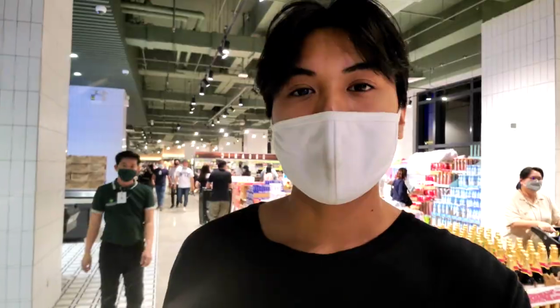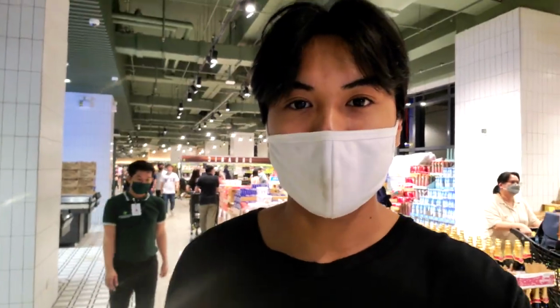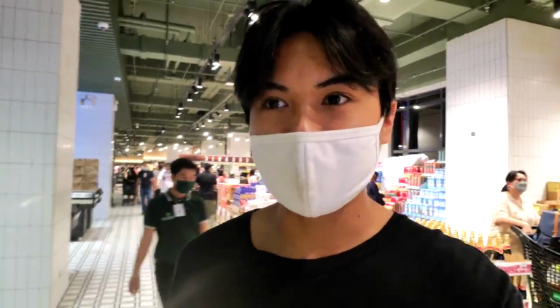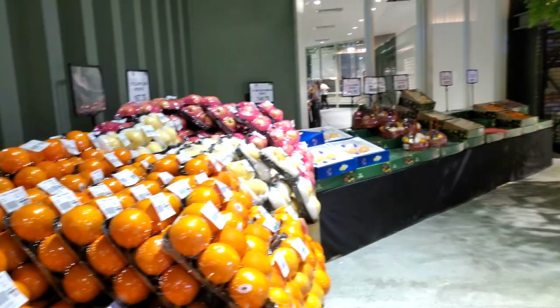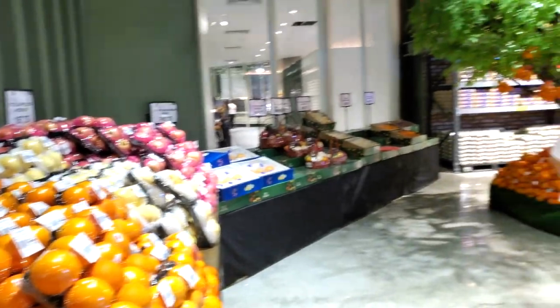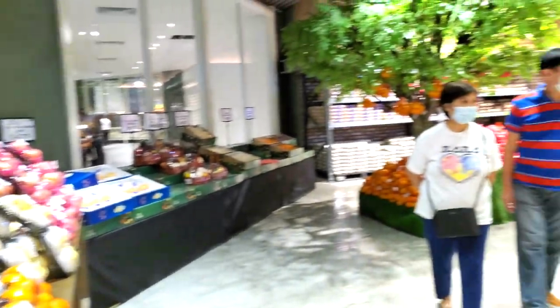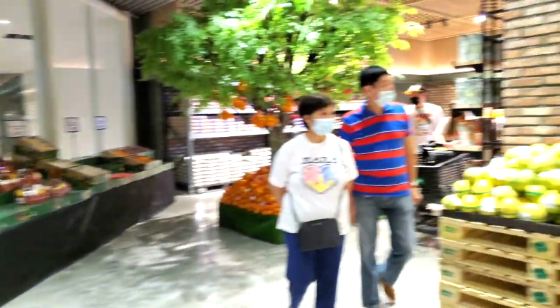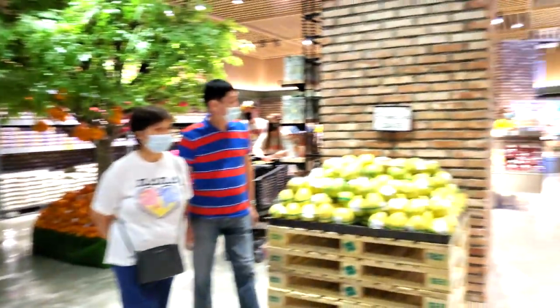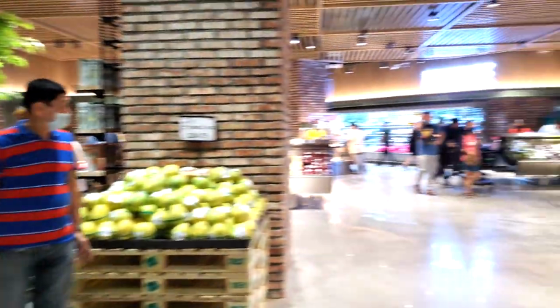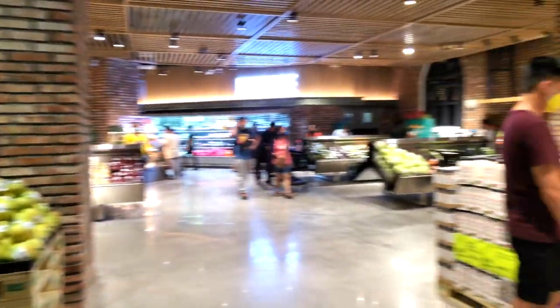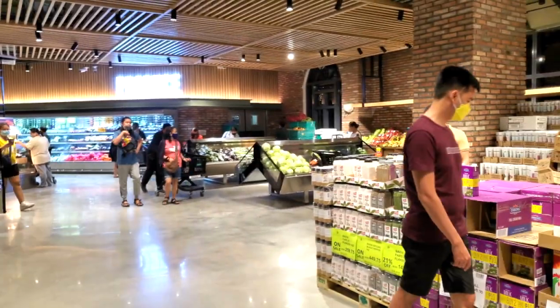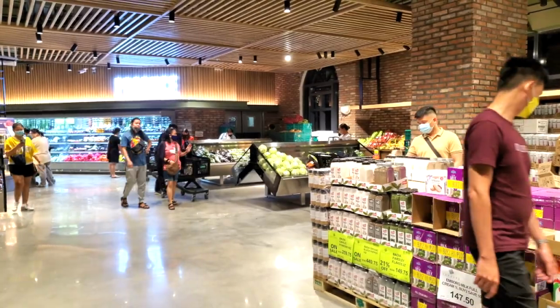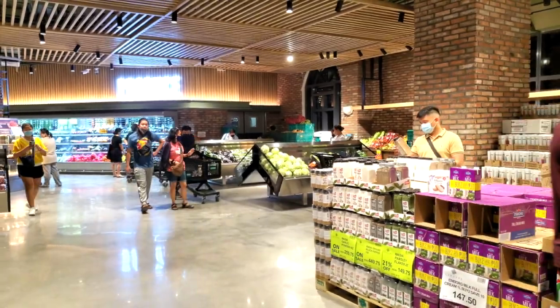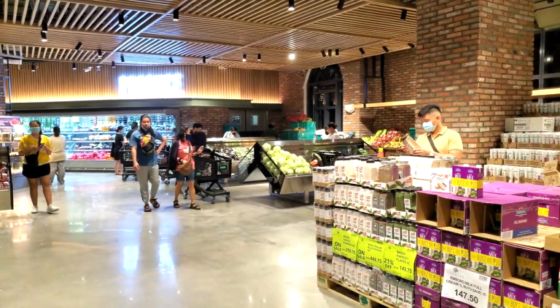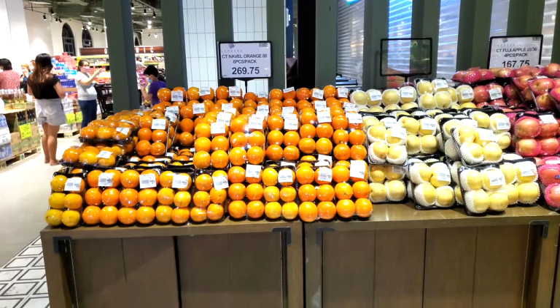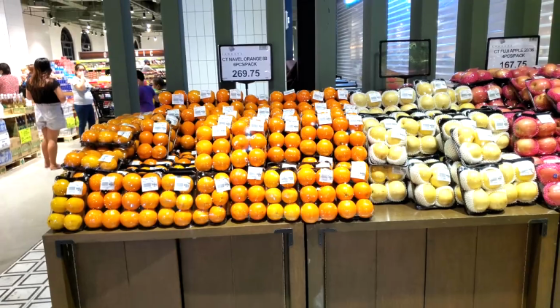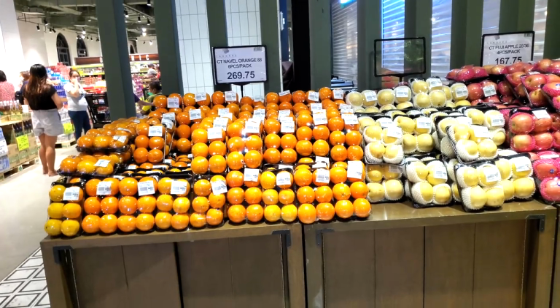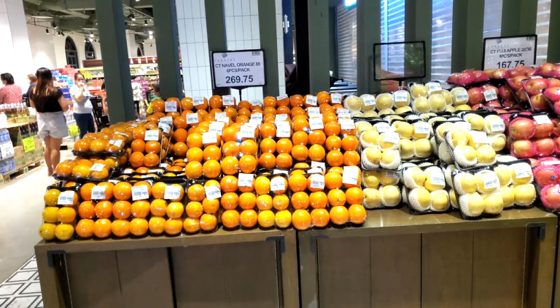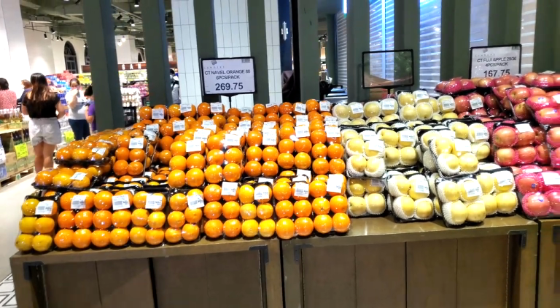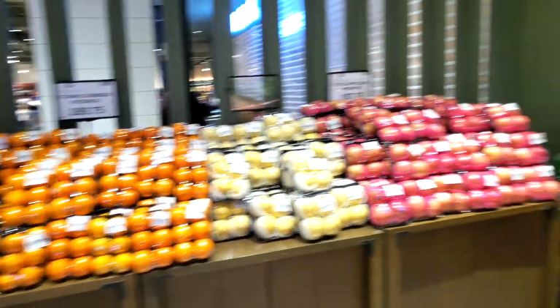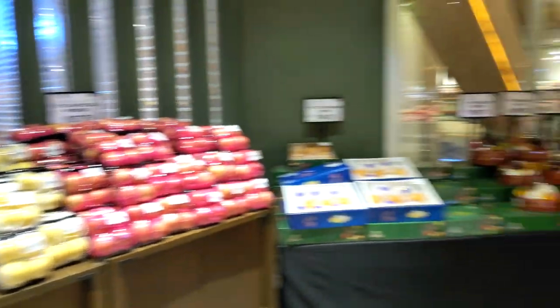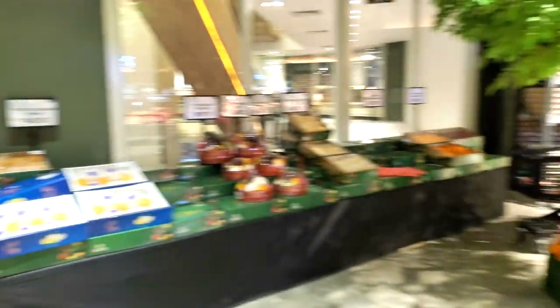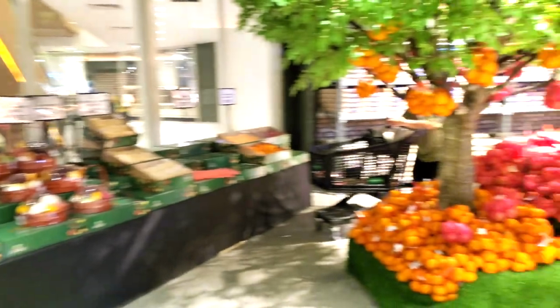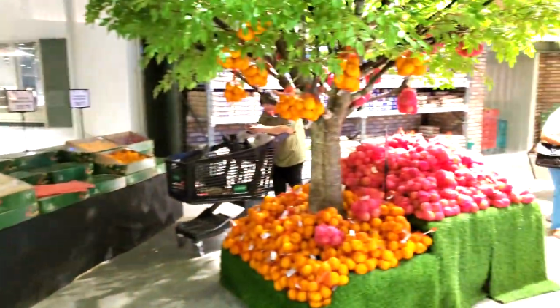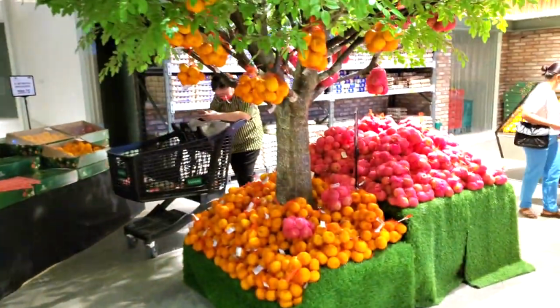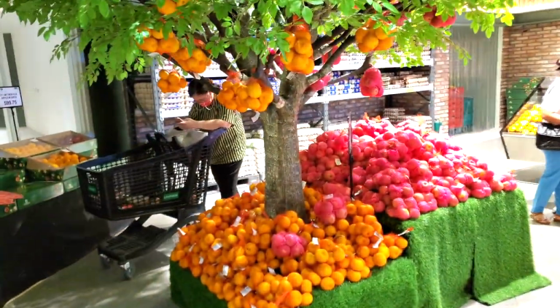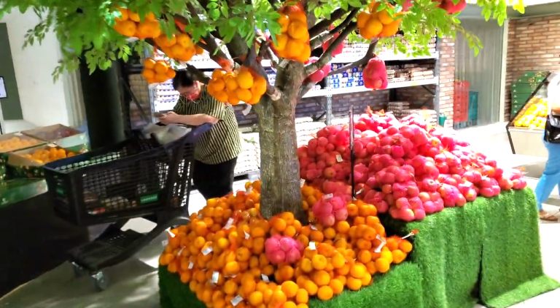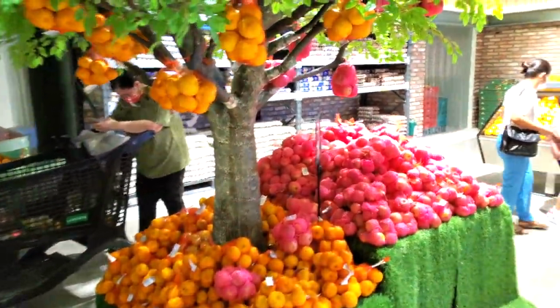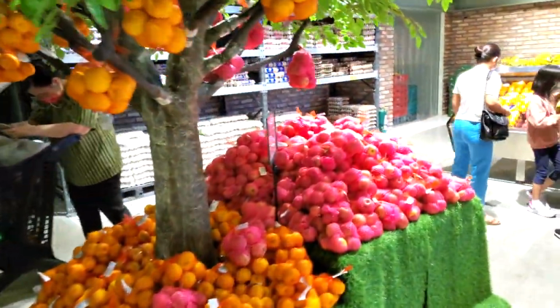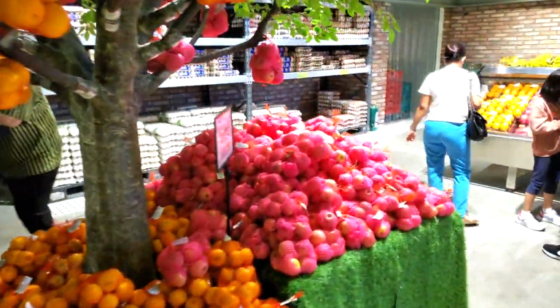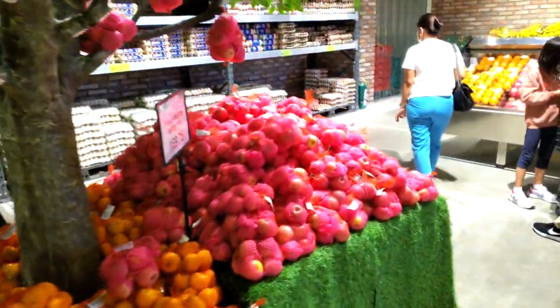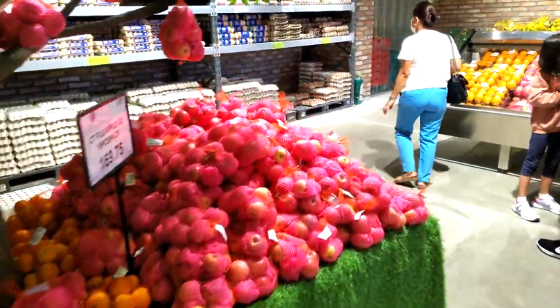Moving forward, here we have the fruit section — just a little fruit section right here and the vegetables to the right. As you can see, here are some oranges at $2.69 a pack, a little orange tree, and some apples.